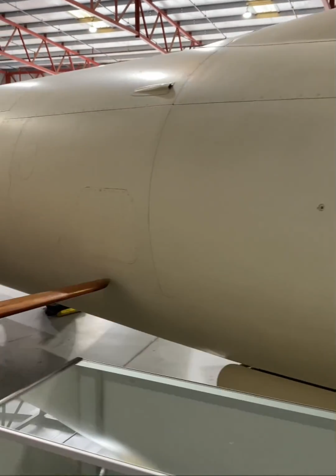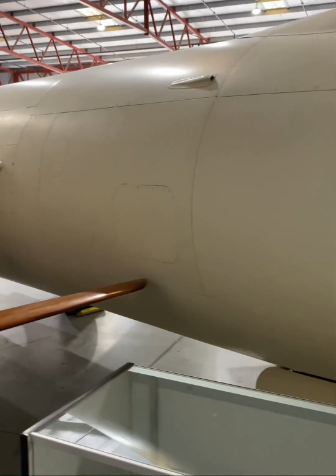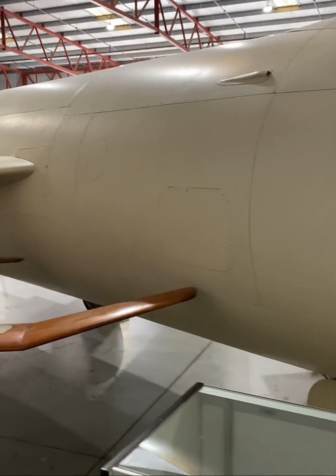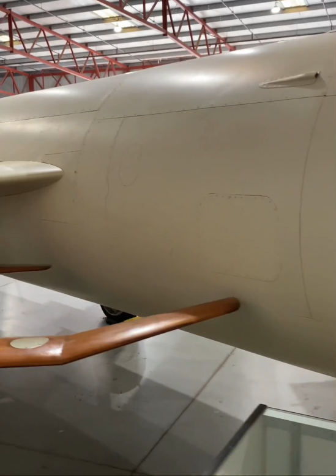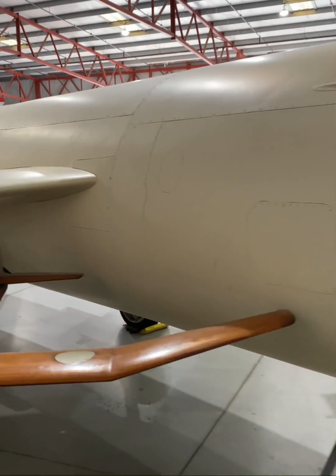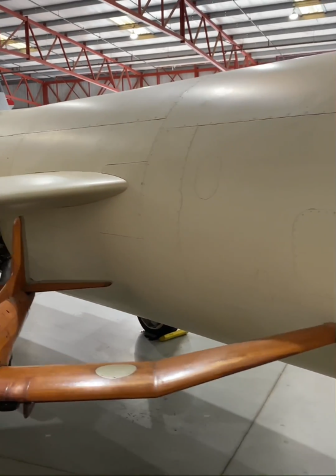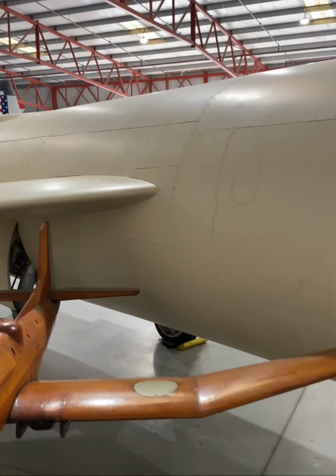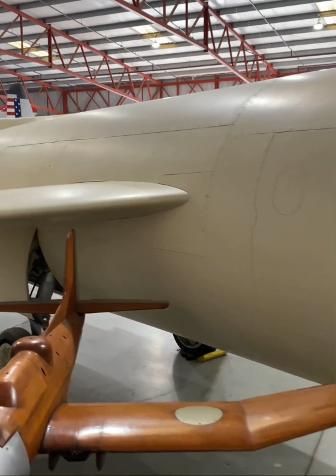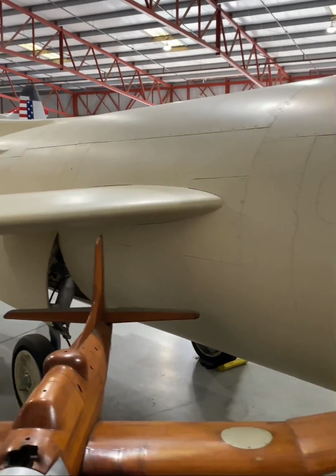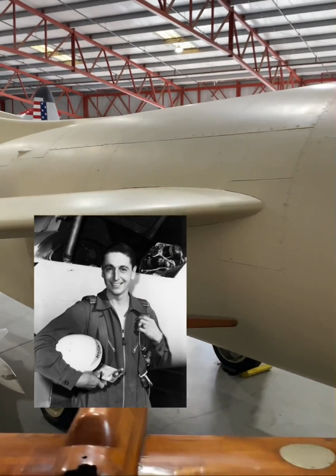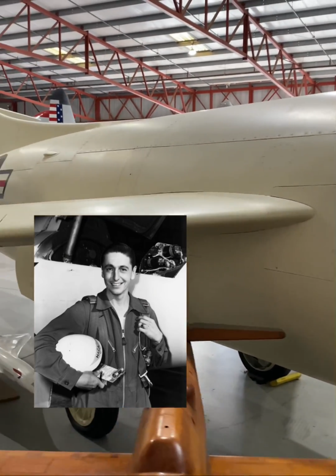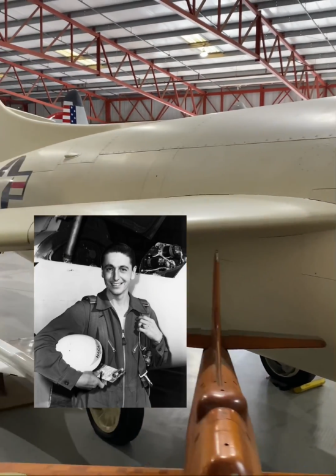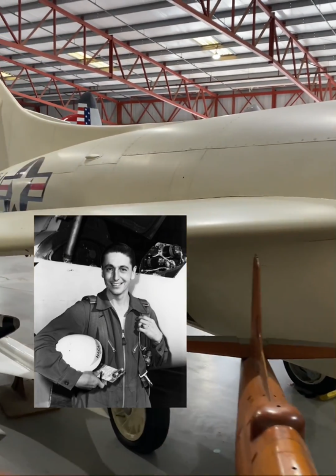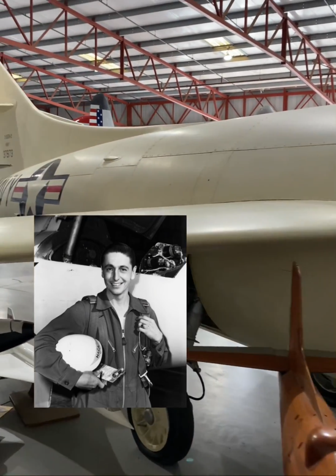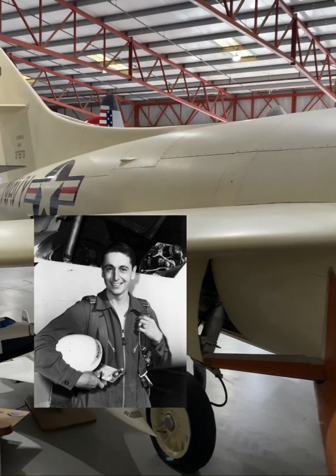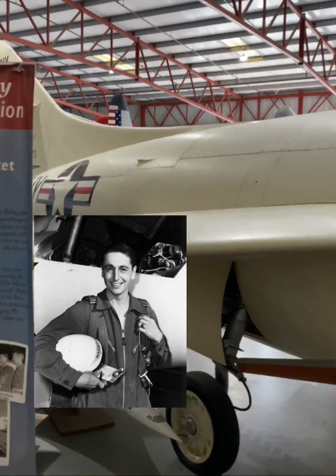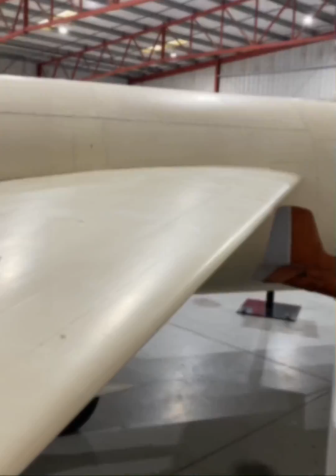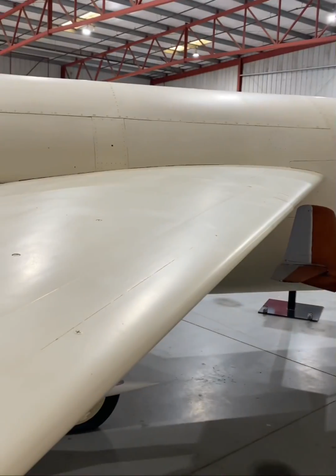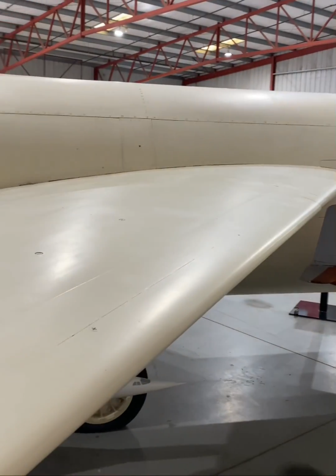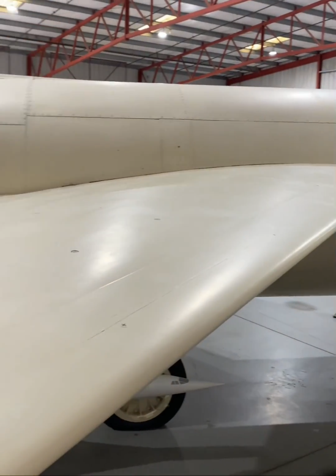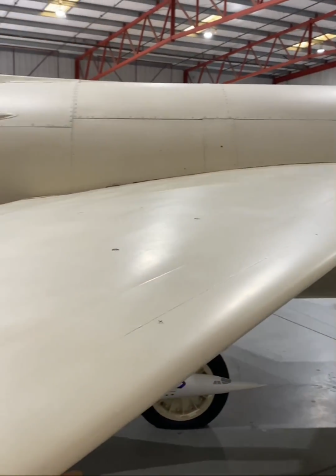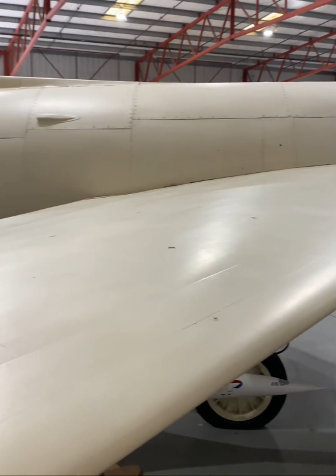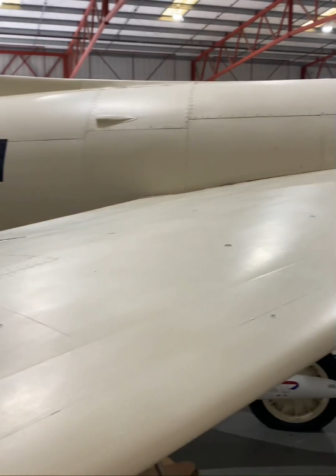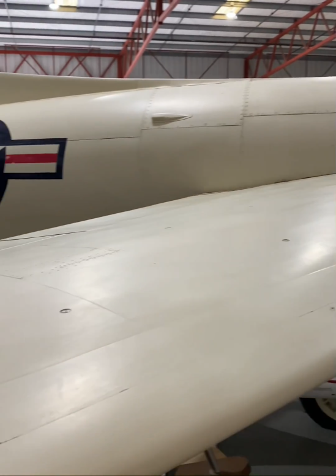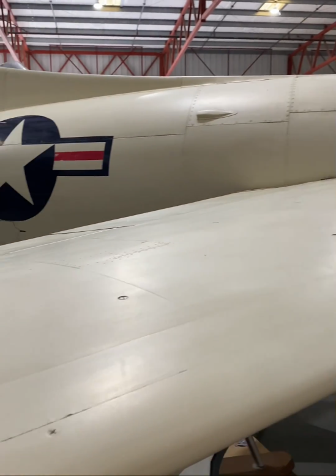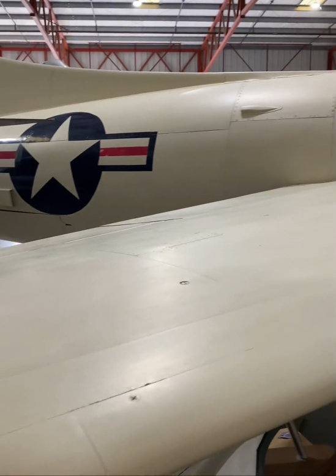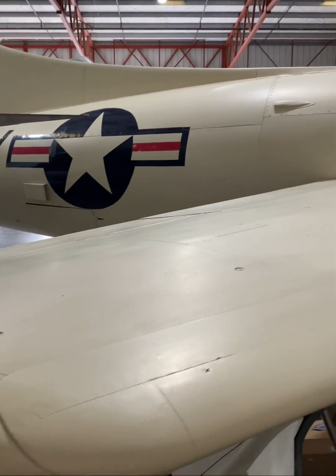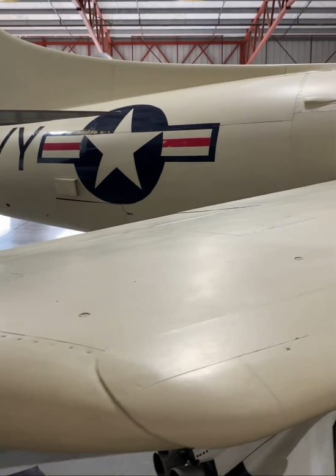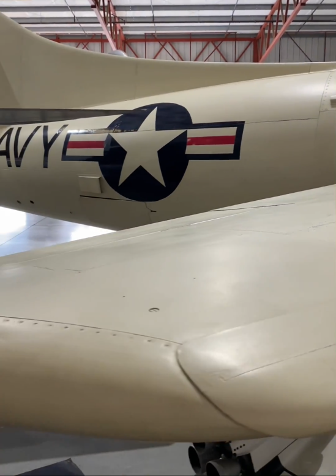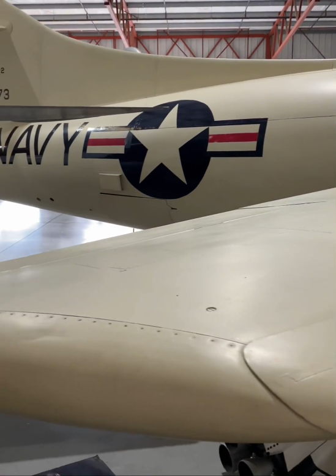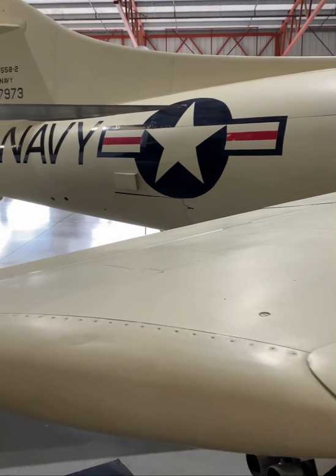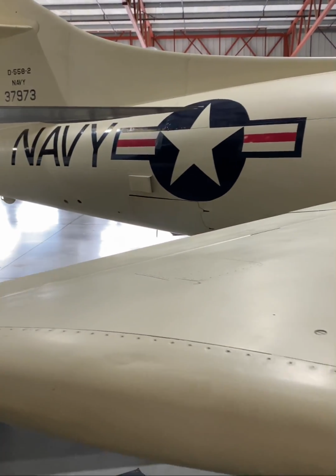On November 20, 1953, Scott Crossfield piloted the Skyrocket to Mach 2, exceeding twice the speed of sound, making it the first aircraft to achieve this milestone.